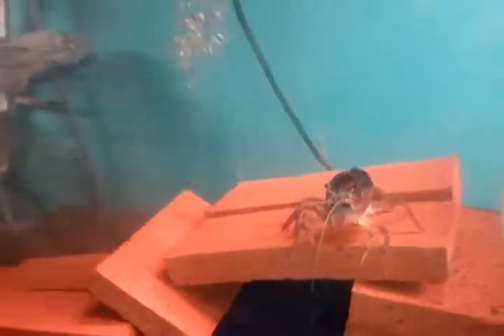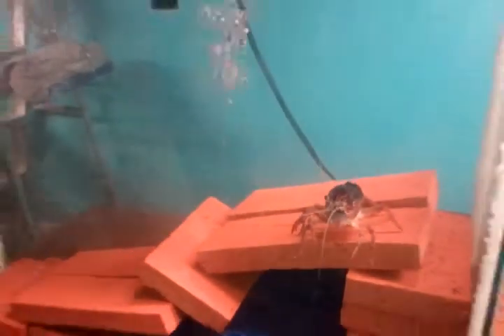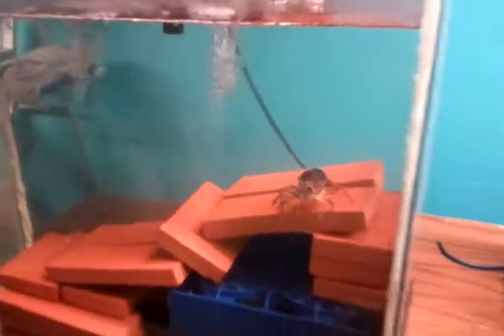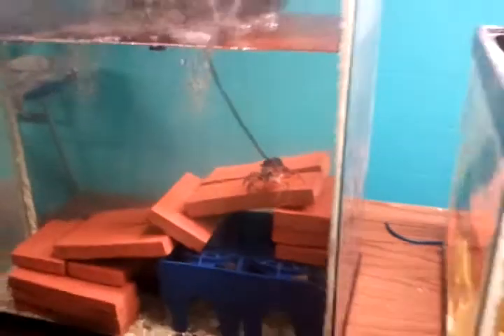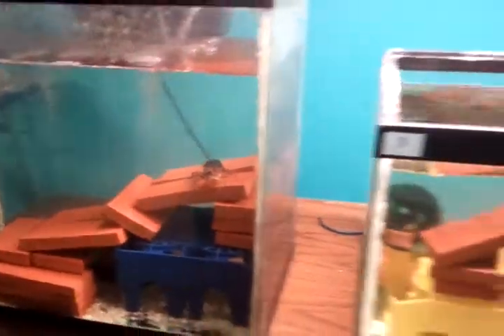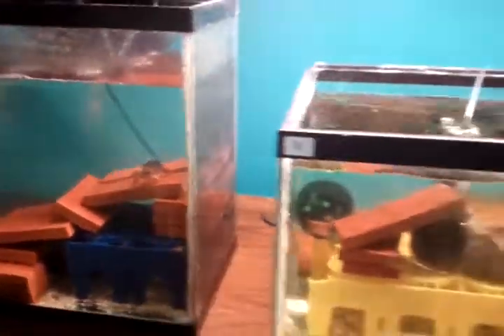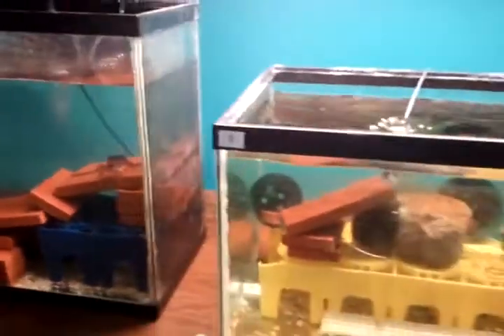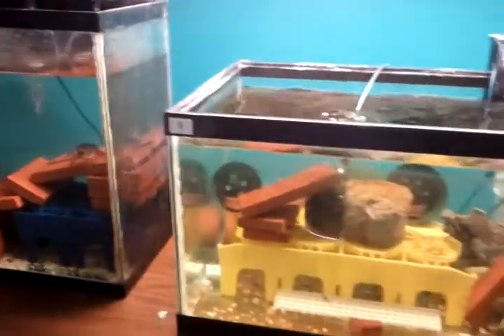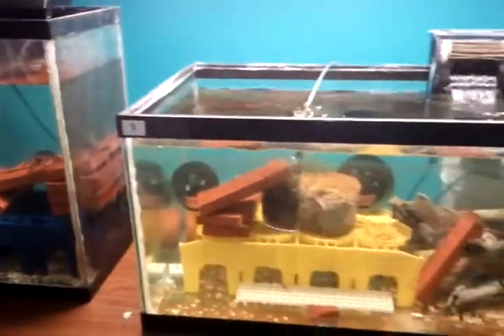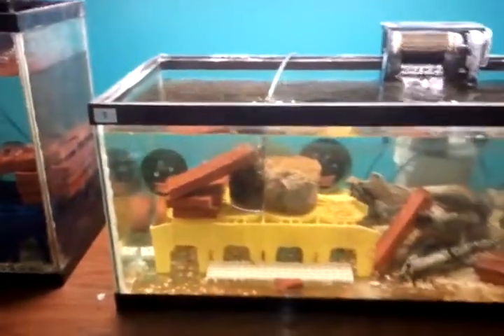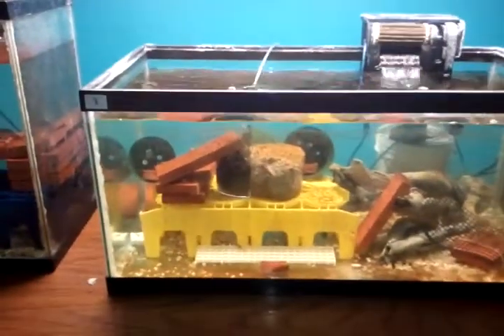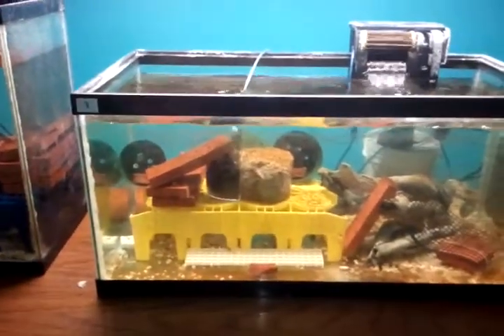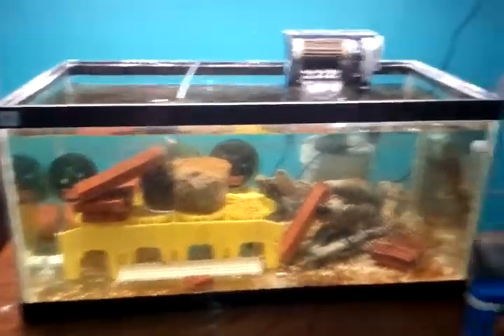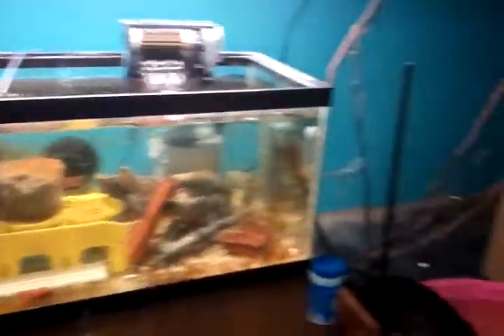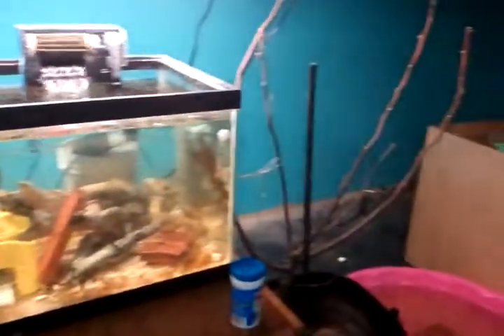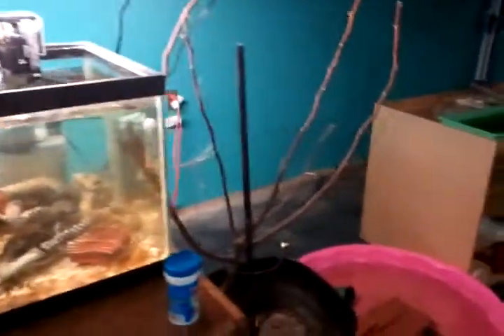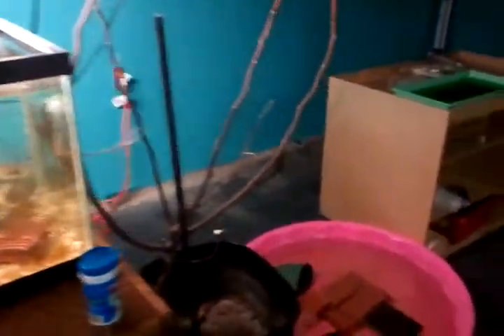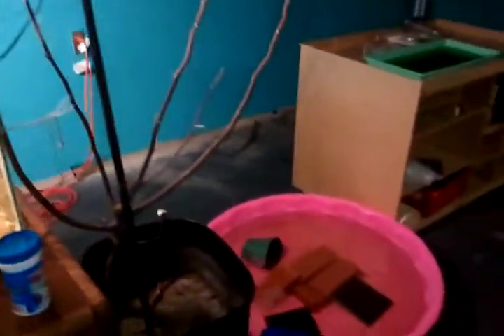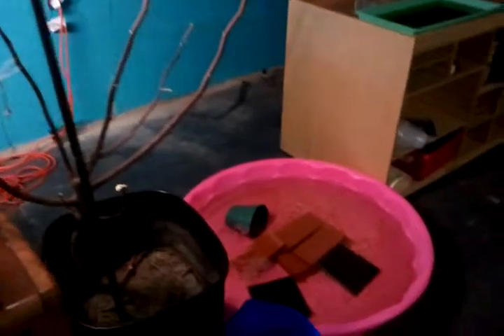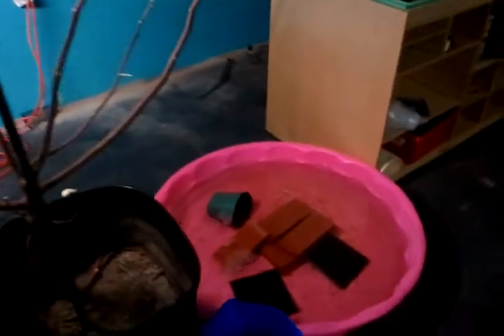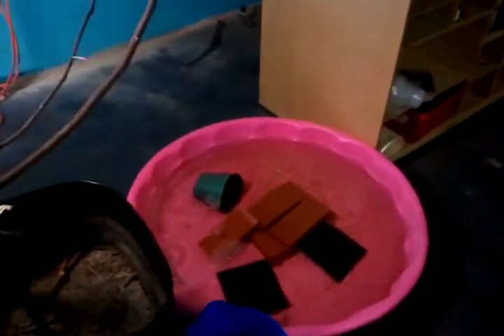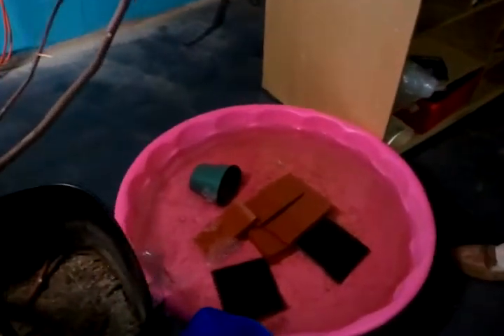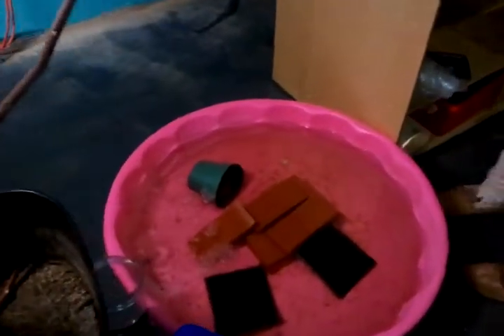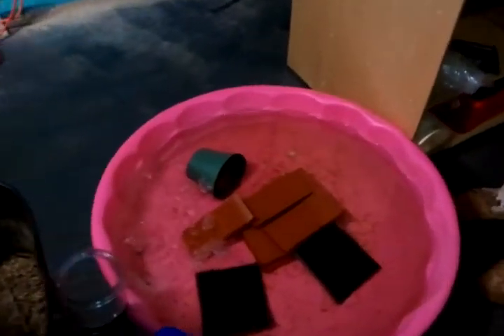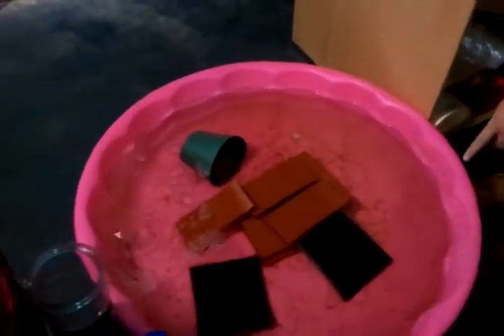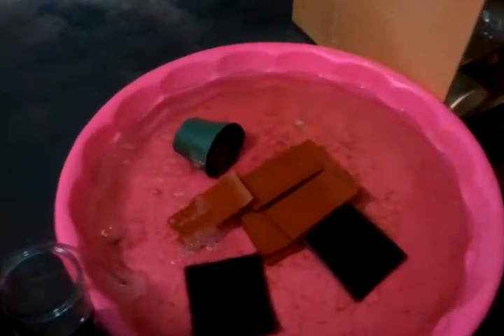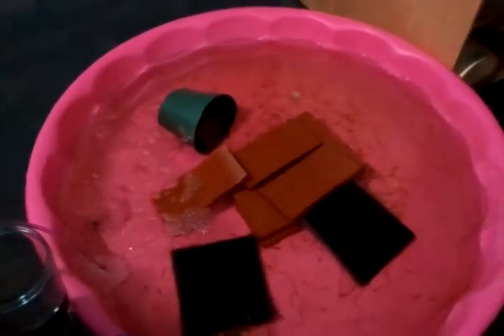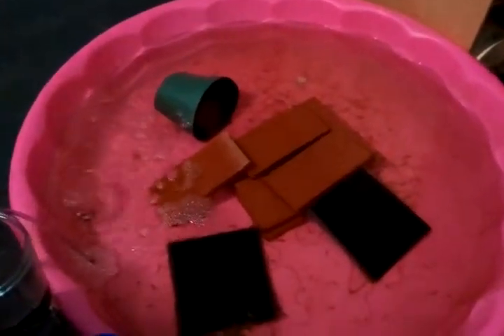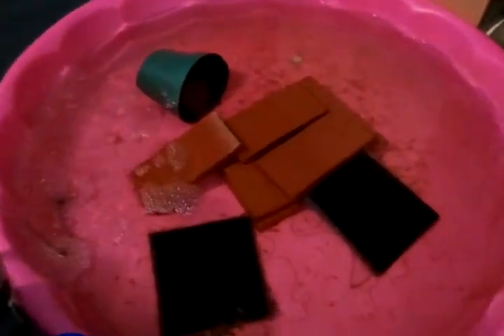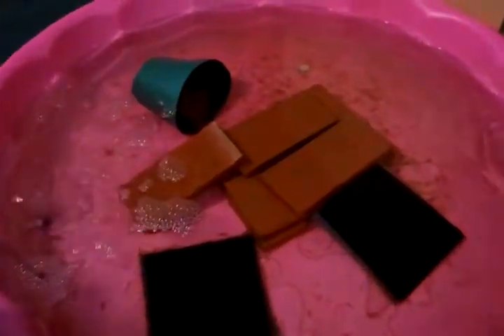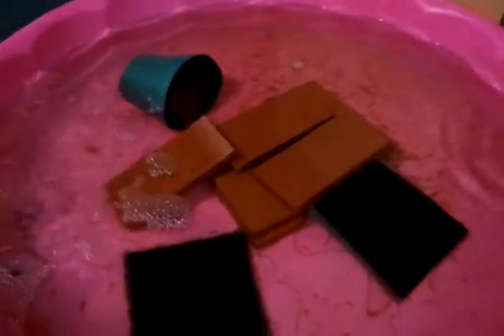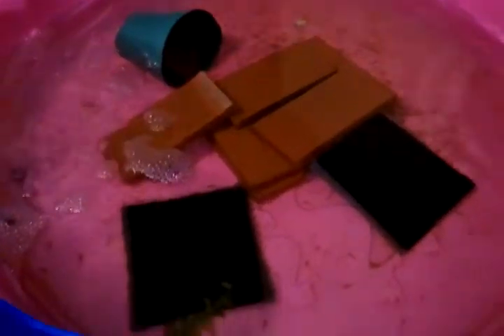And over here, these are the crayfish babies that you guys will never see. They're really little. Do you see them moving?